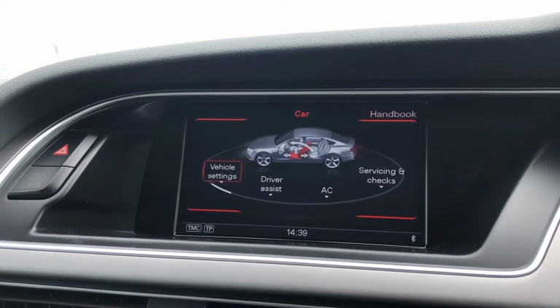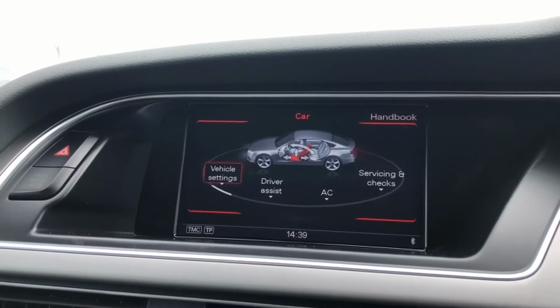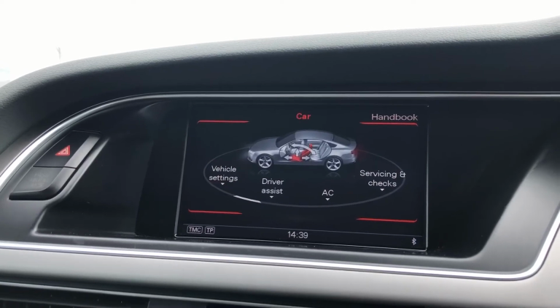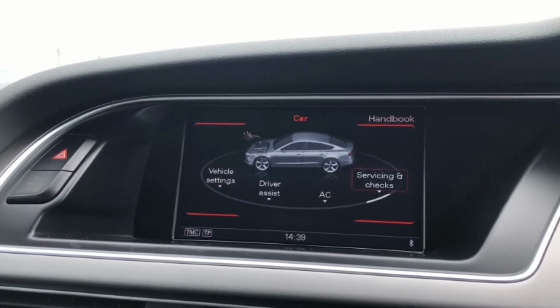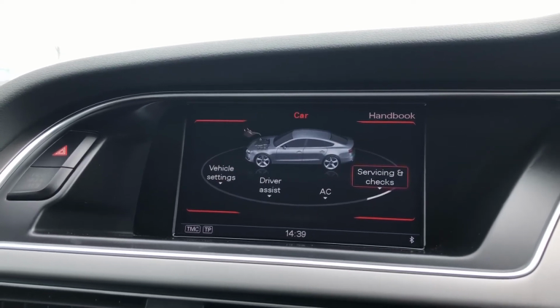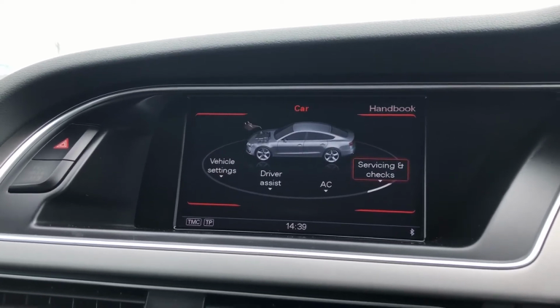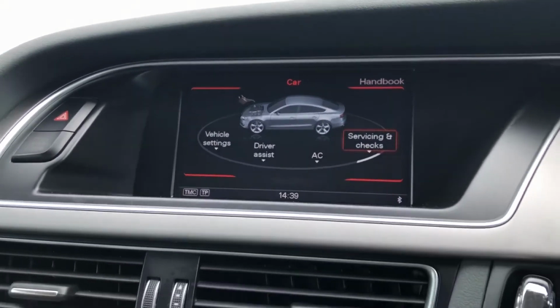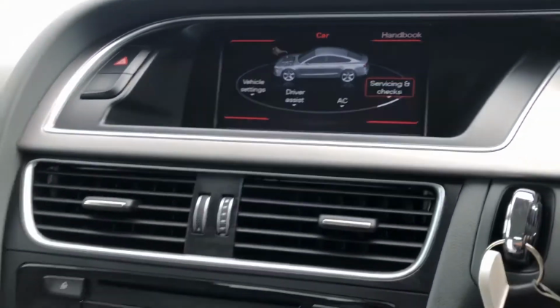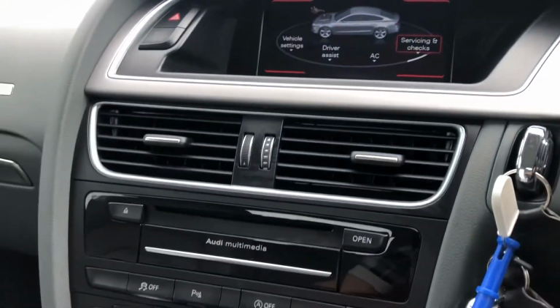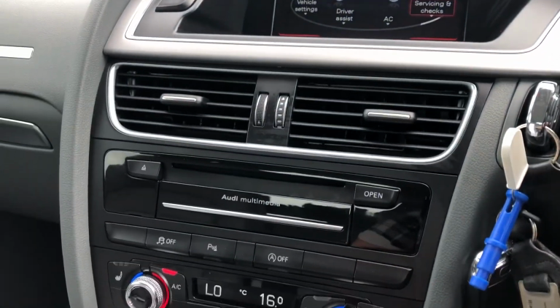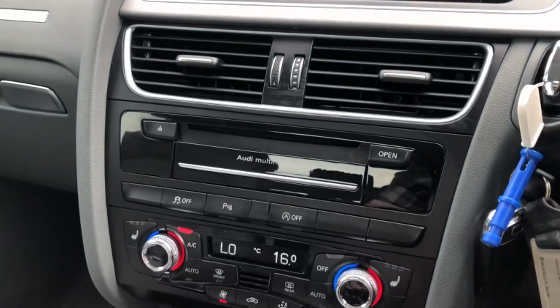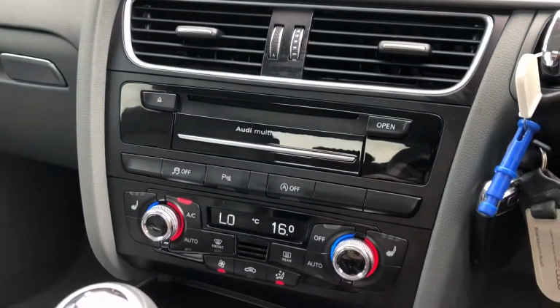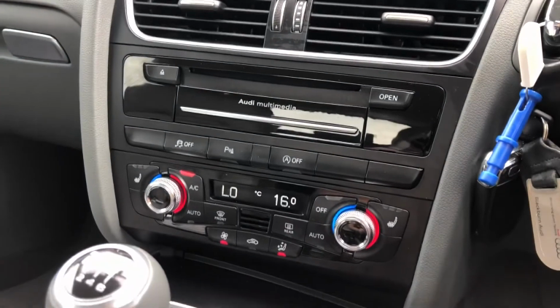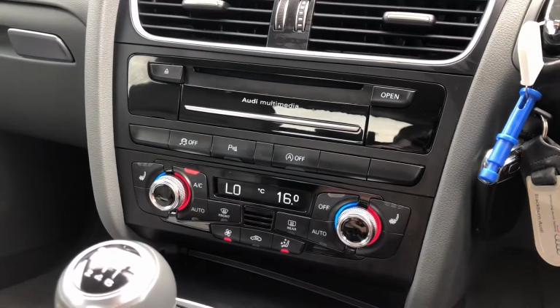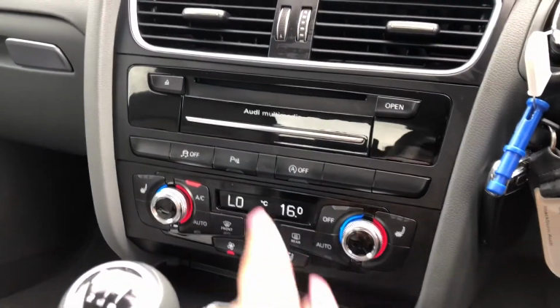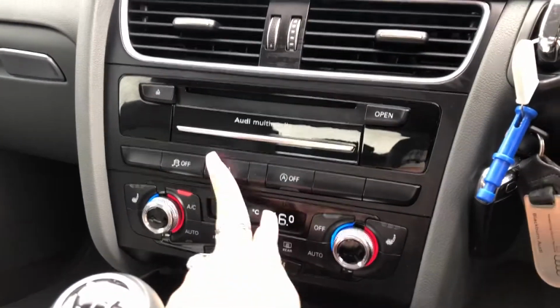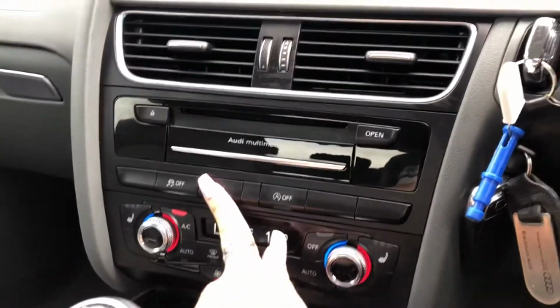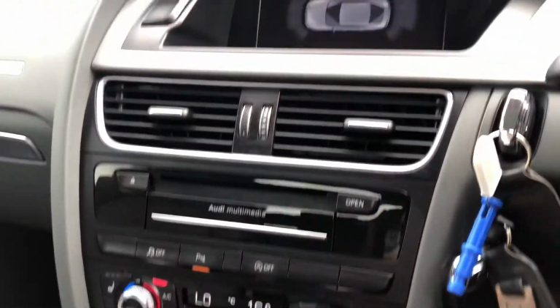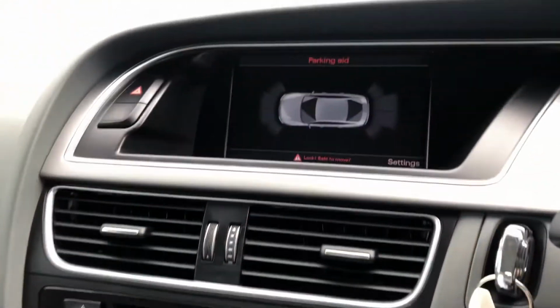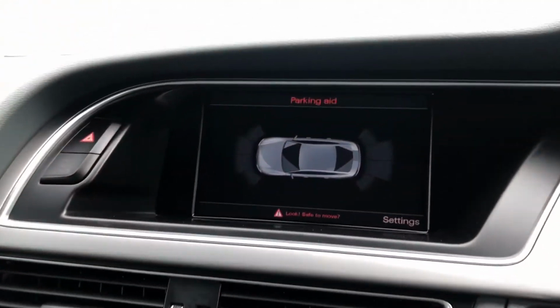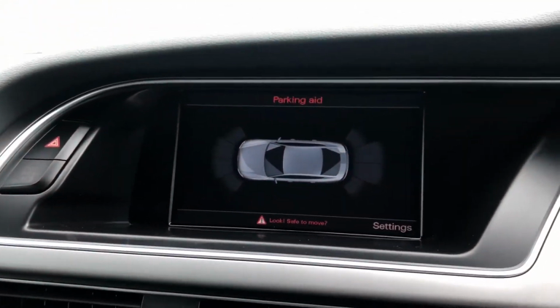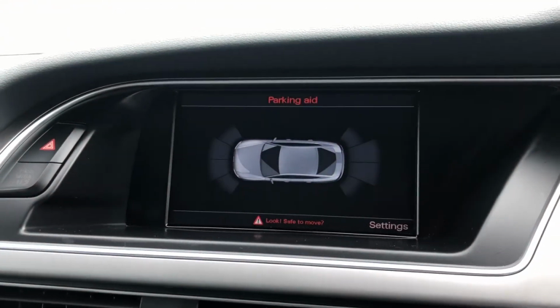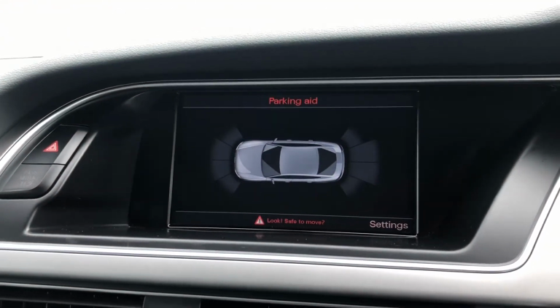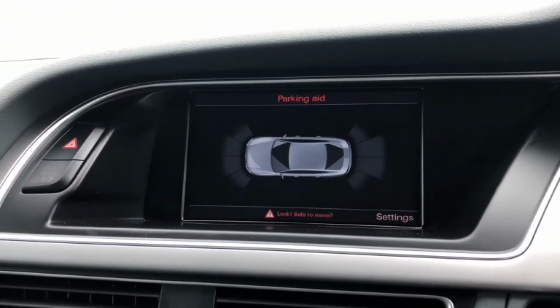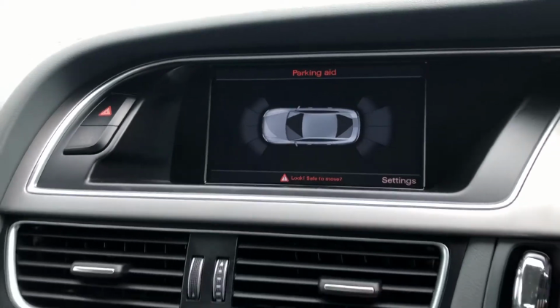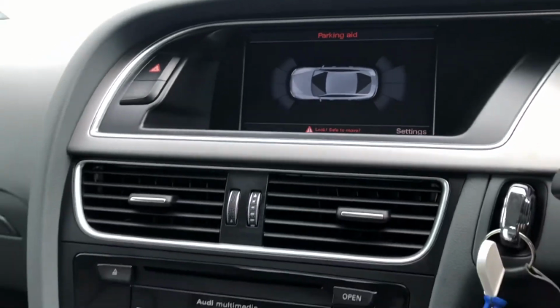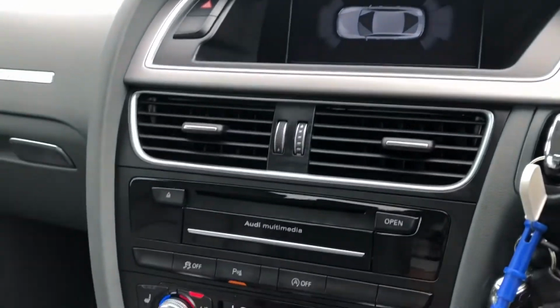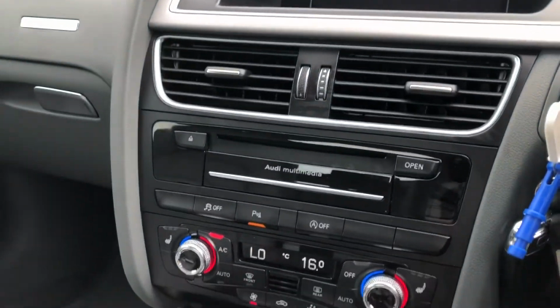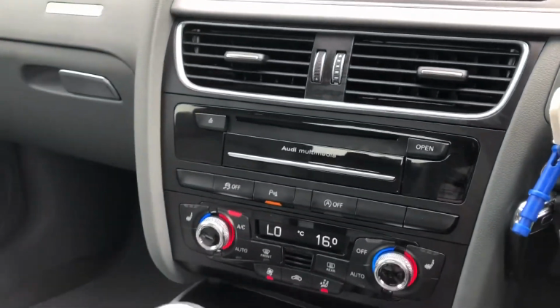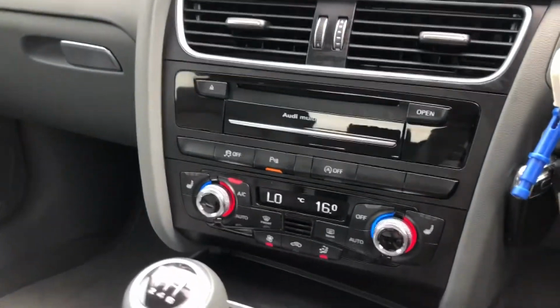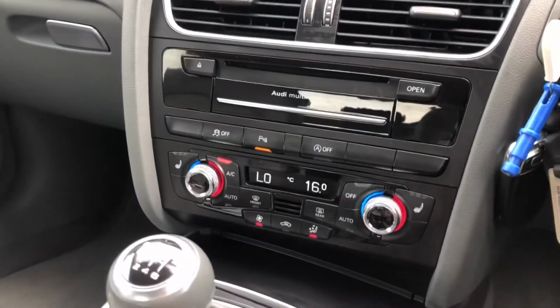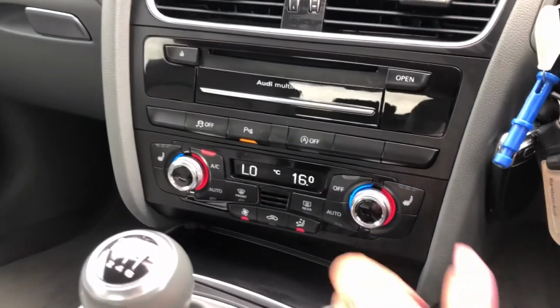Within the vehicle settings, this car also comes with driver assist including some amazing safety features for the driver. Here you can see we have Audi parking system plus with front and rear parking sensors, making sure you can get this car into any parking spot as easily as possible.